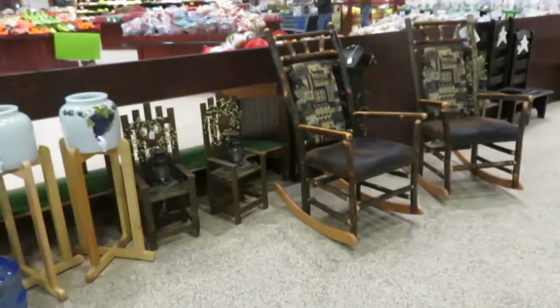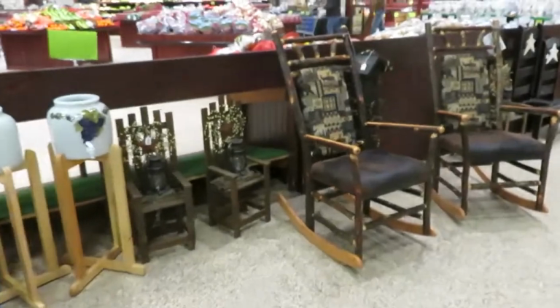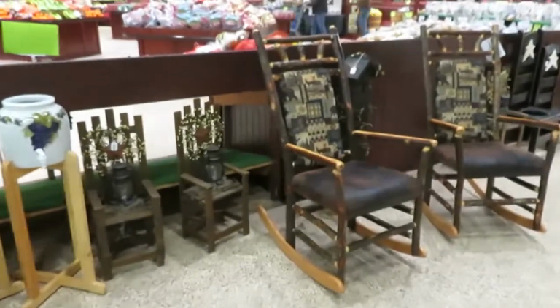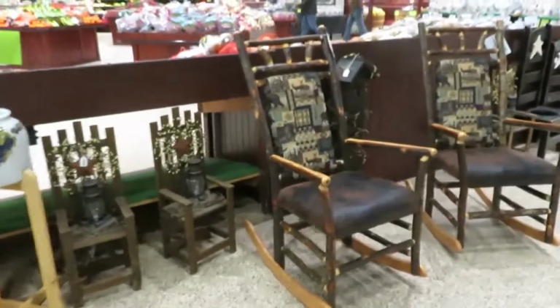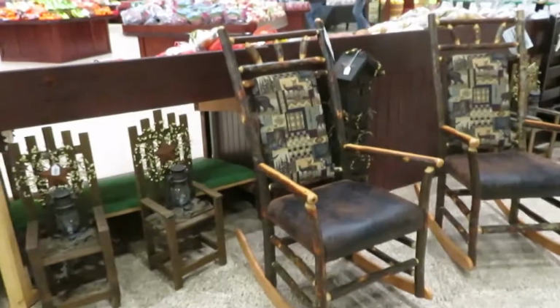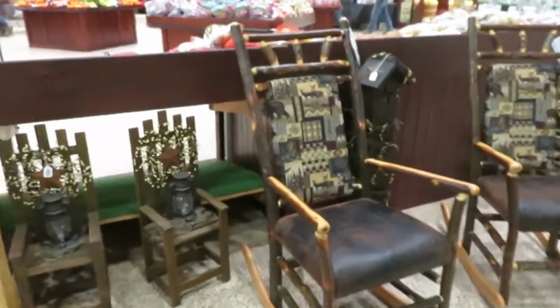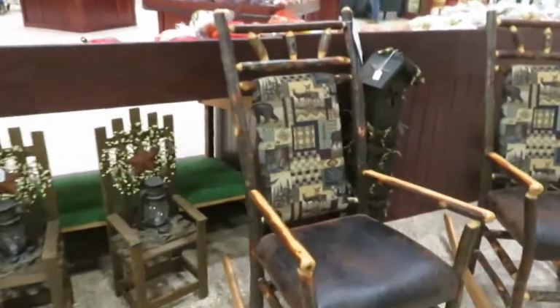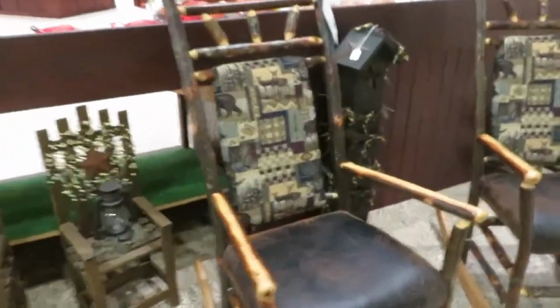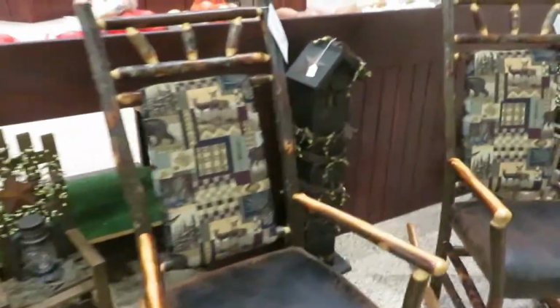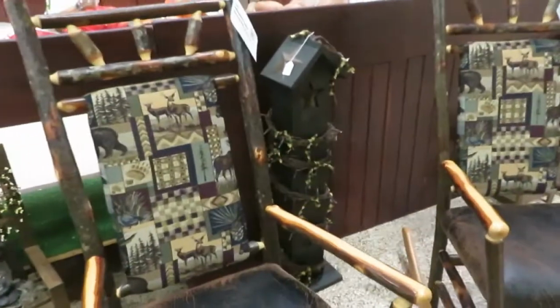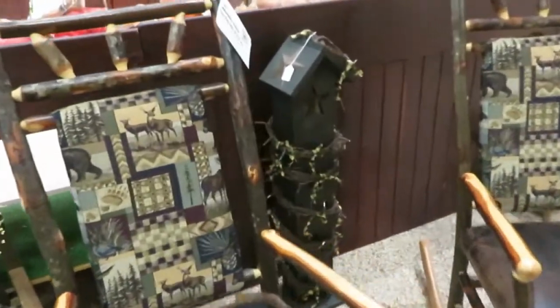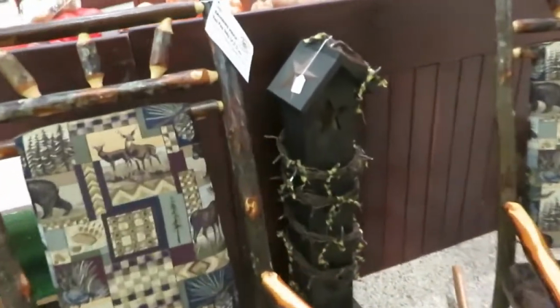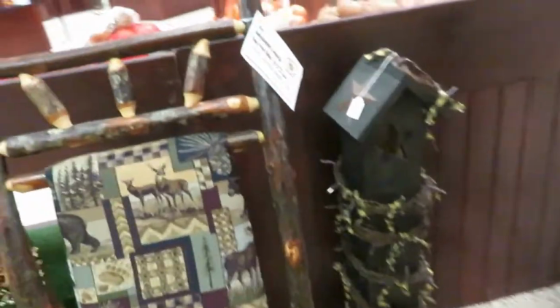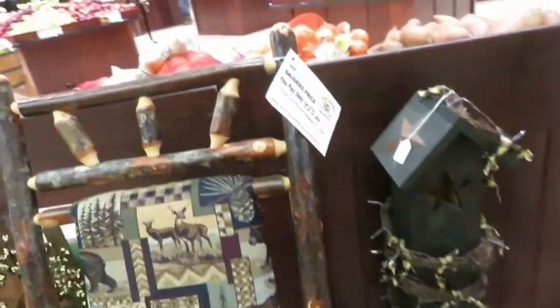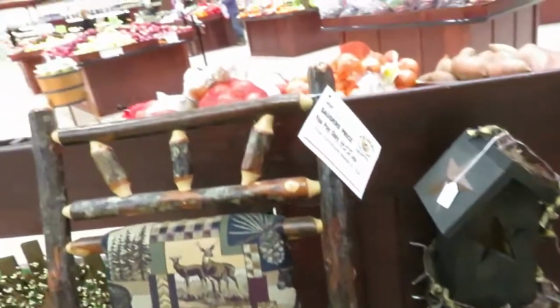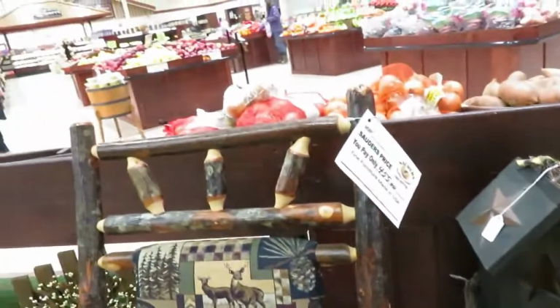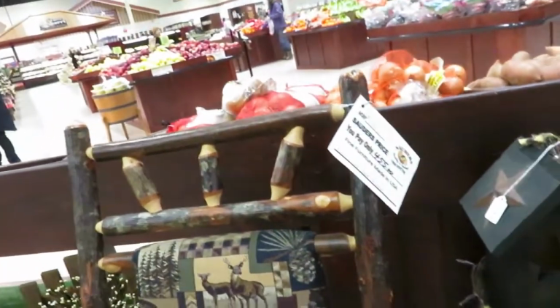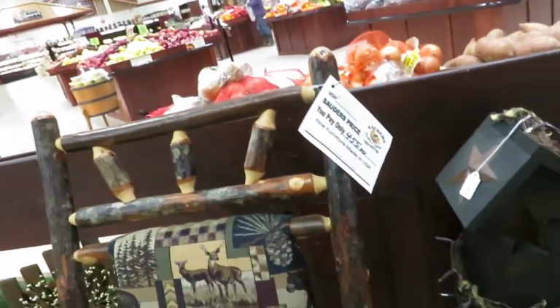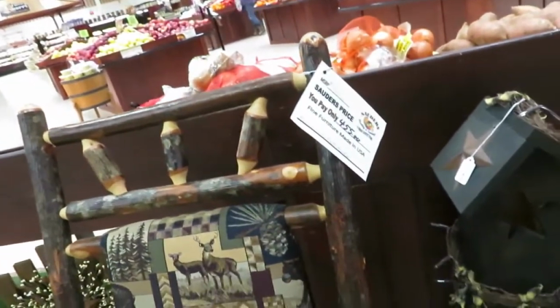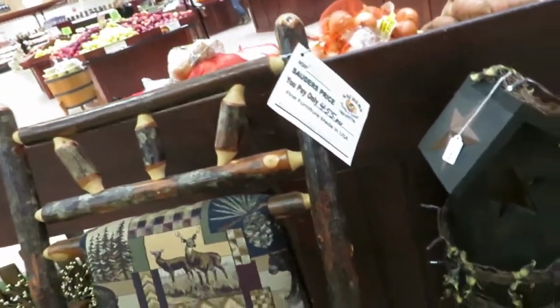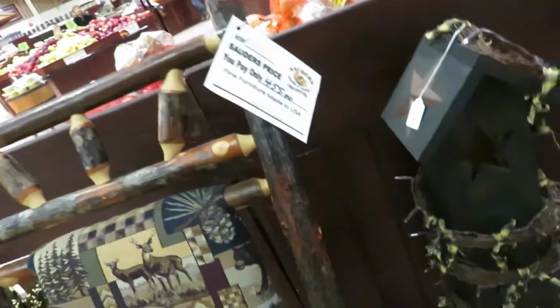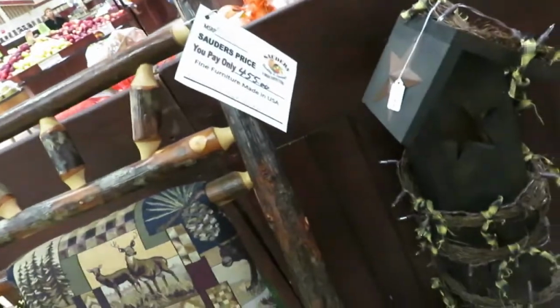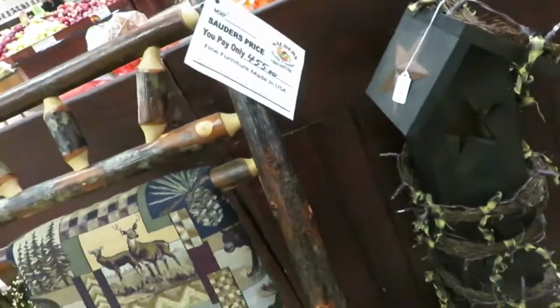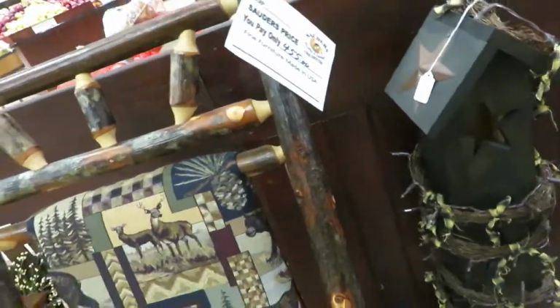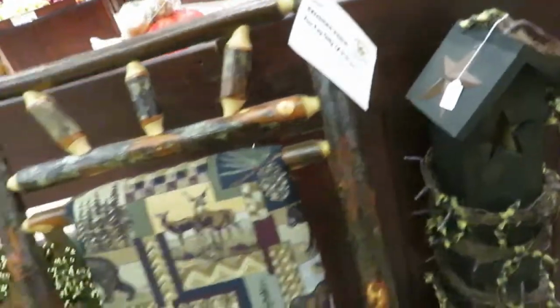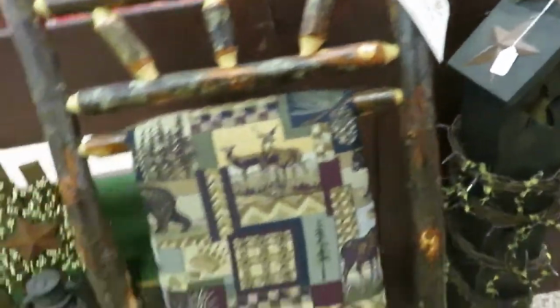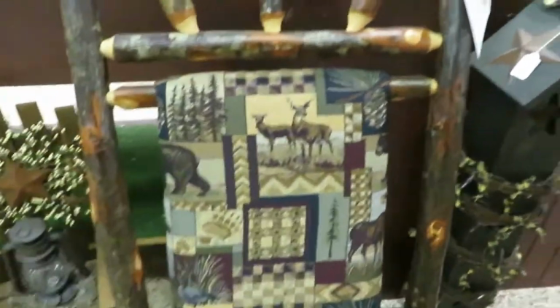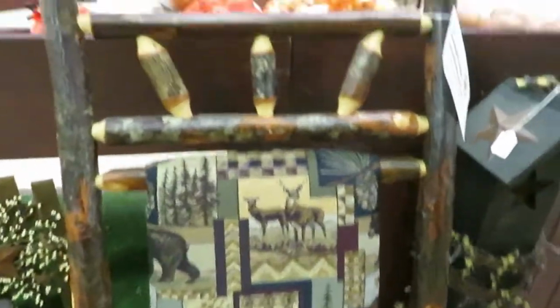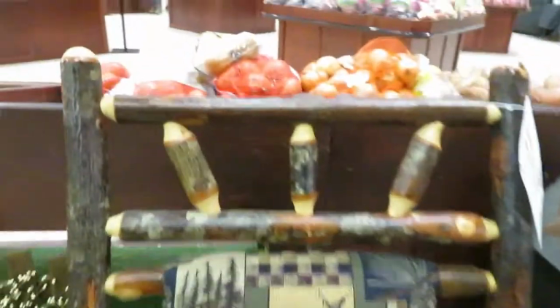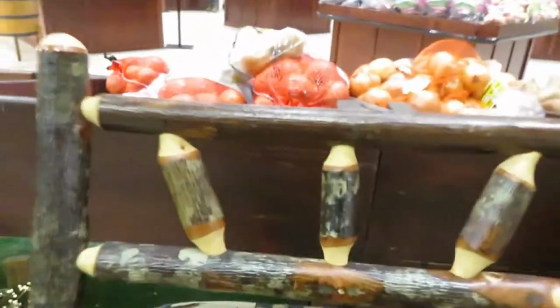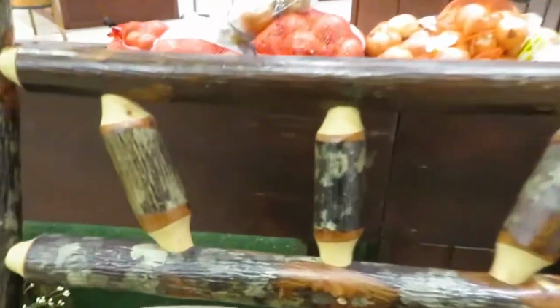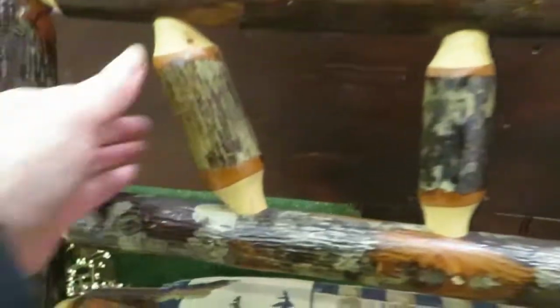There are some nice chairs — they're probably handmade. Rustic, straight back rocker.